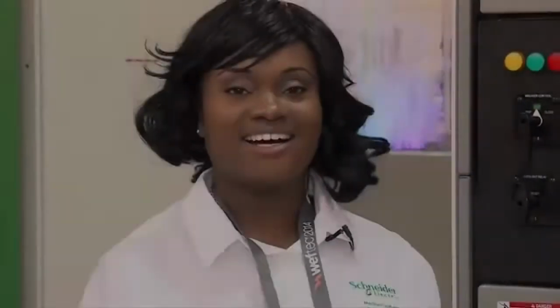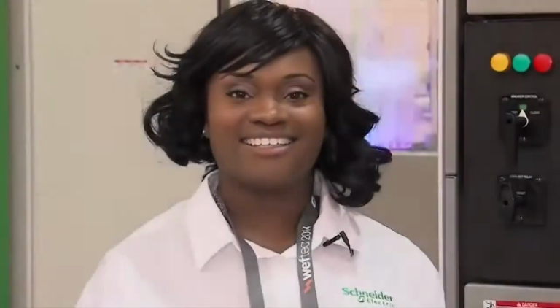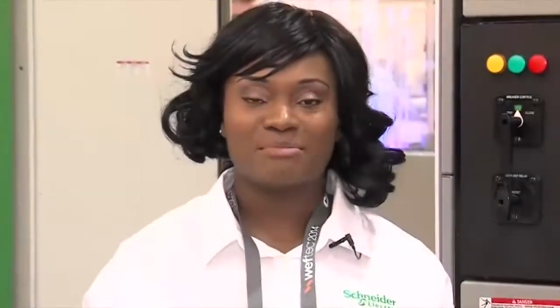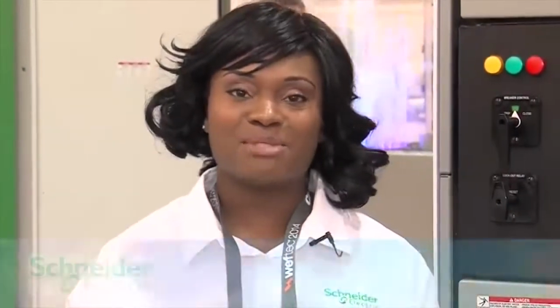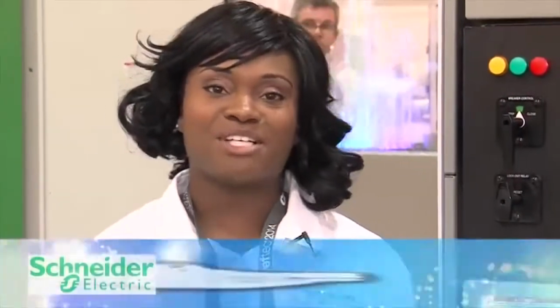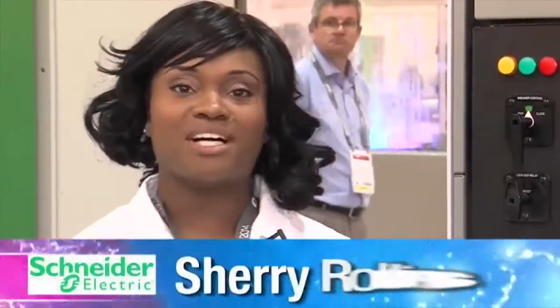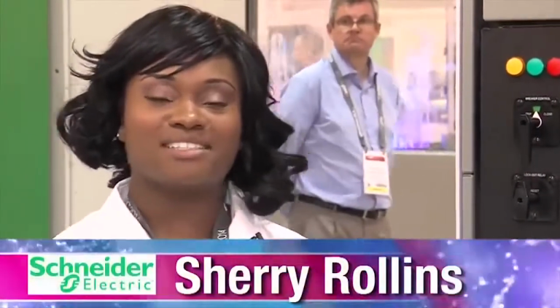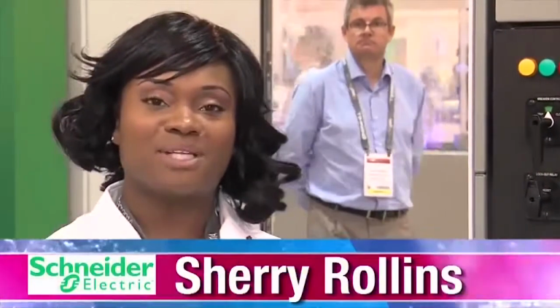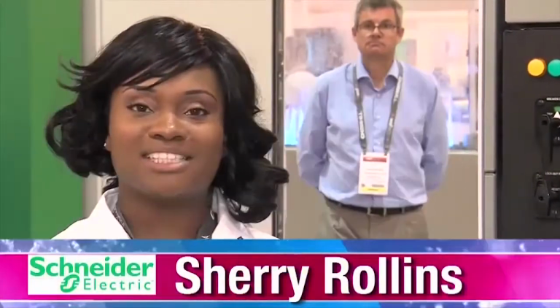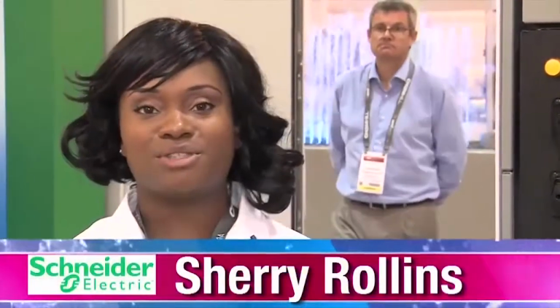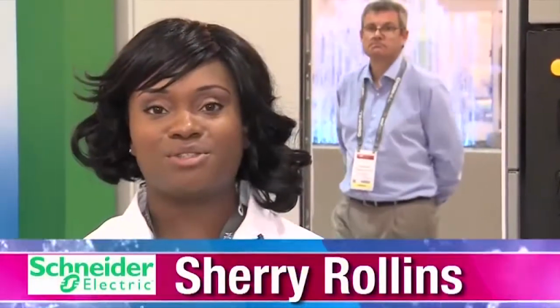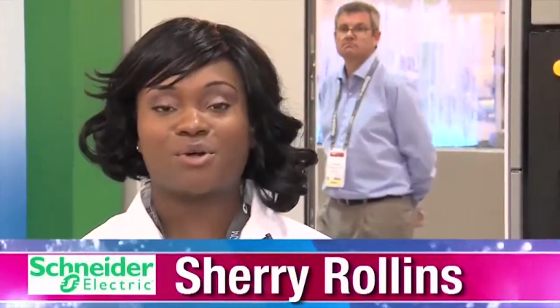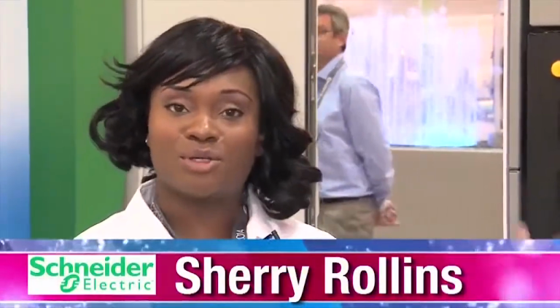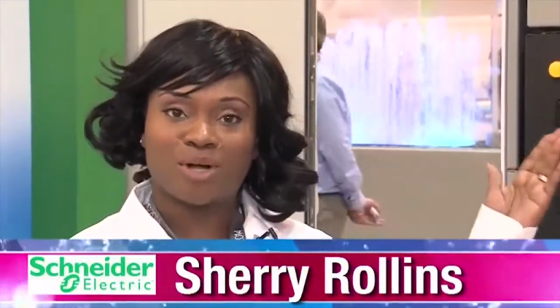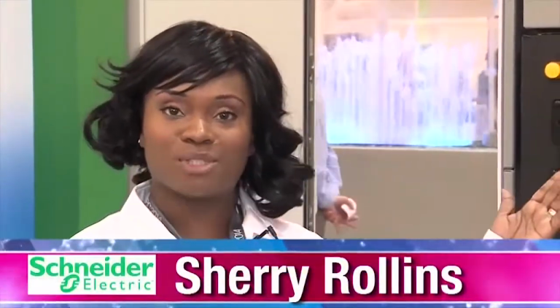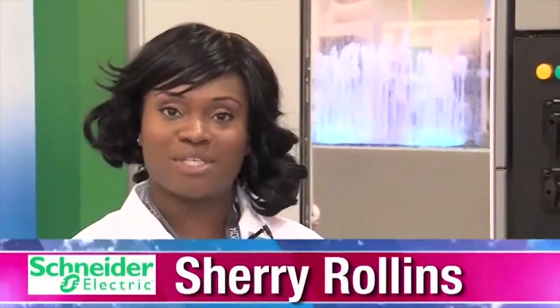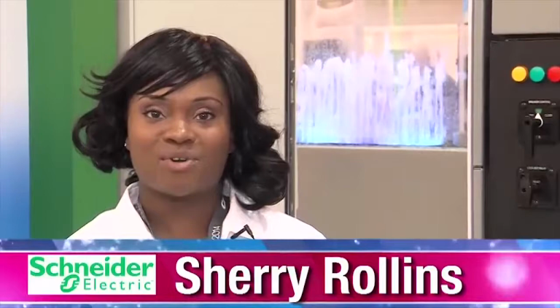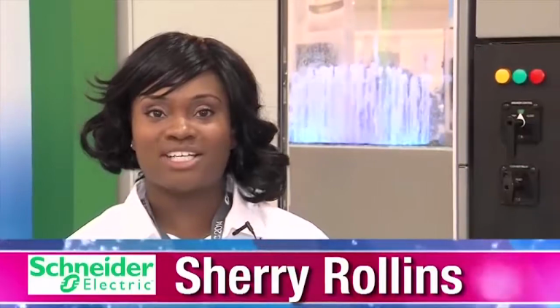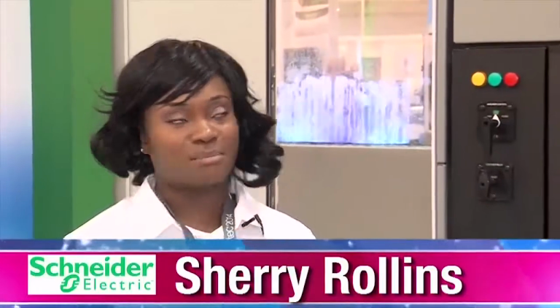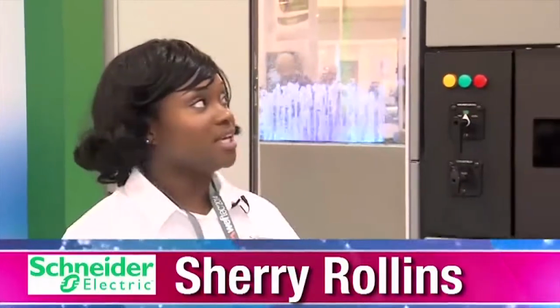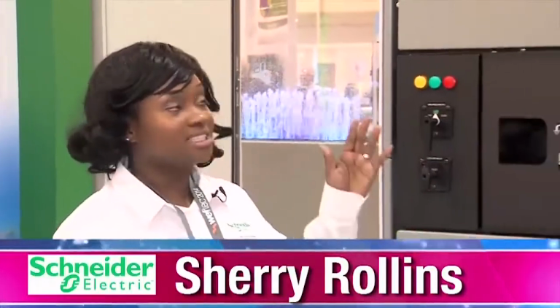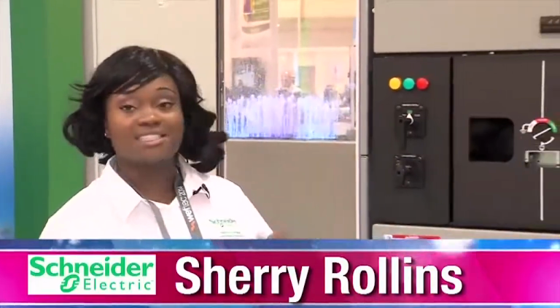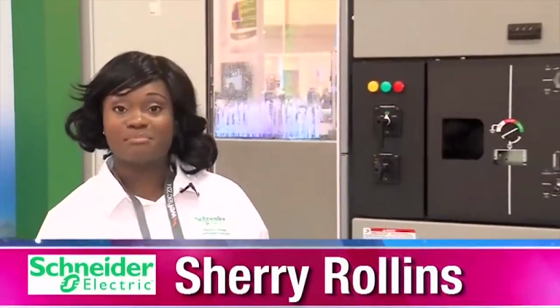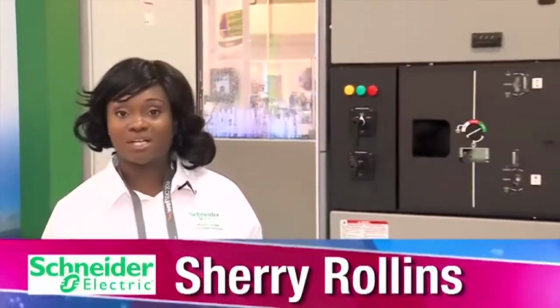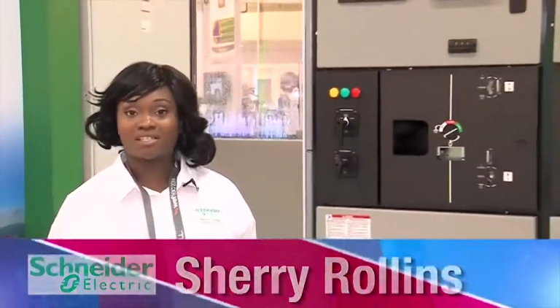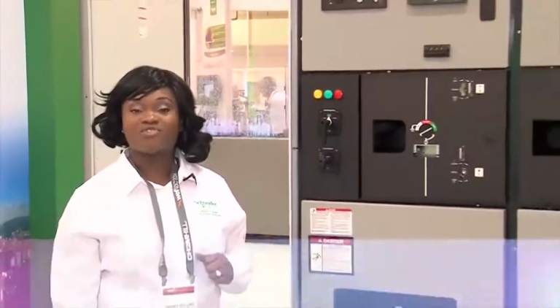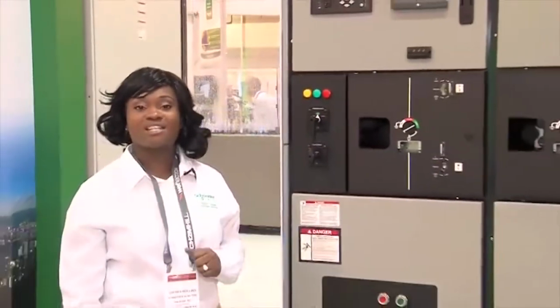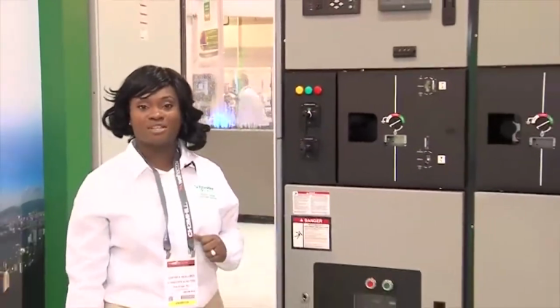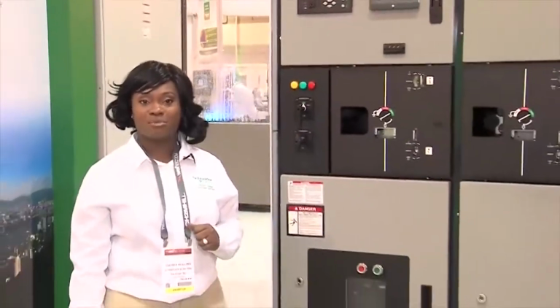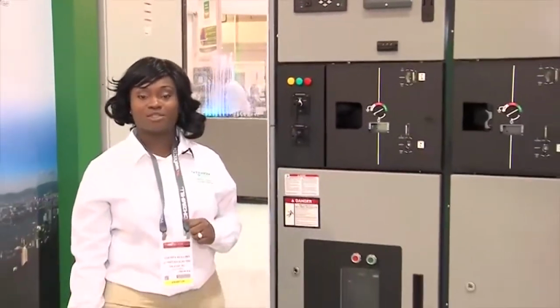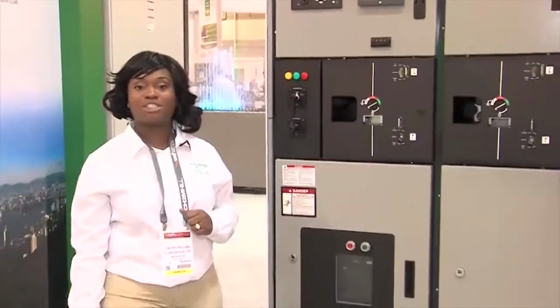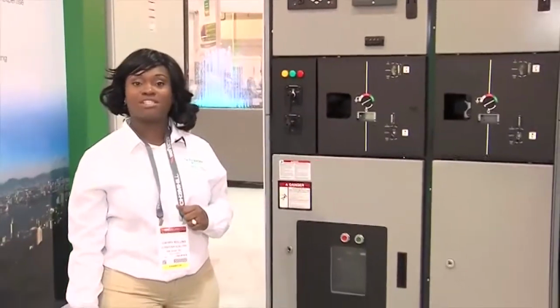Hi, my name is Sheri Rollins and I would like to introduce you to our new product which we have right here. This is the metal enclosed vacuum circuit breaker switchgear.